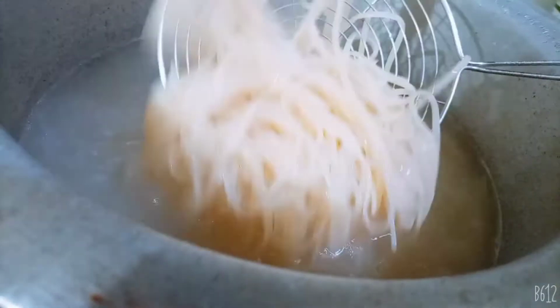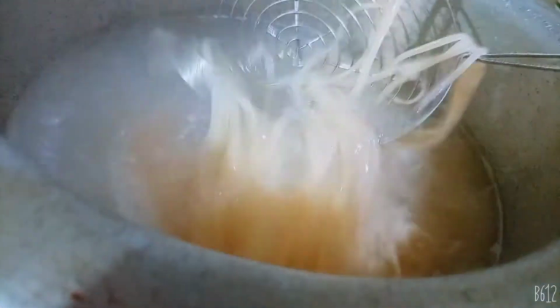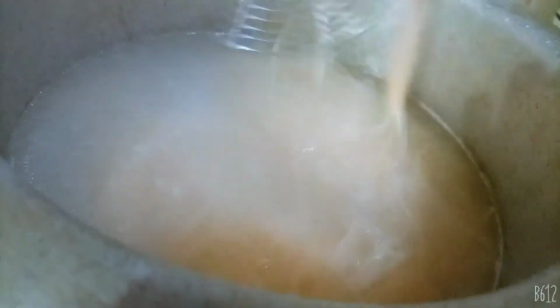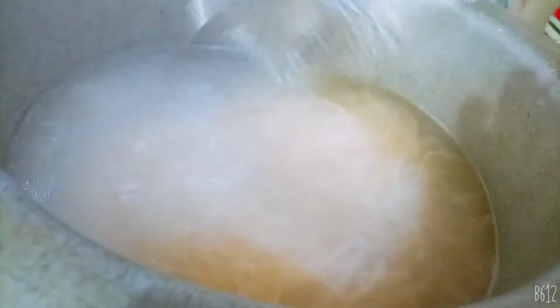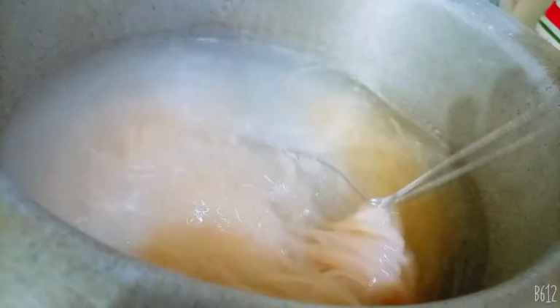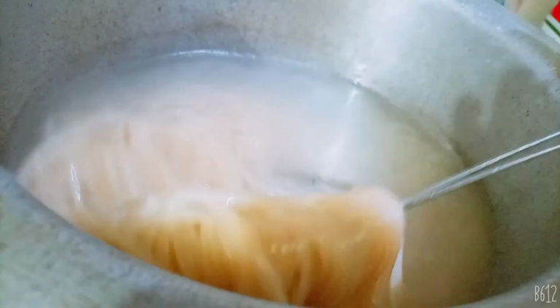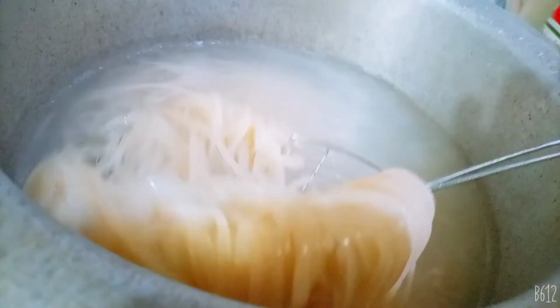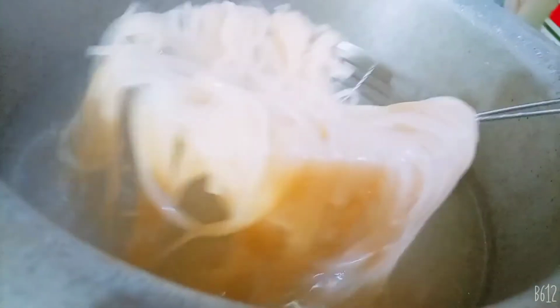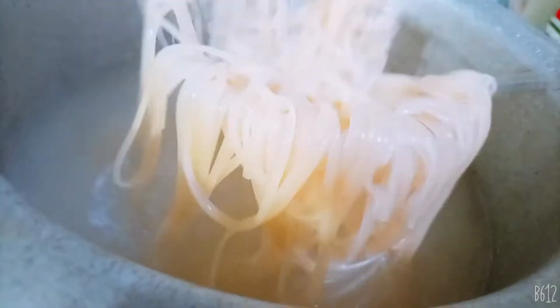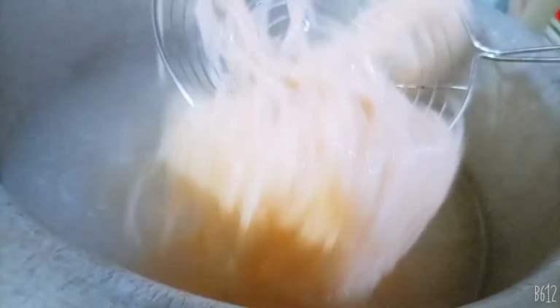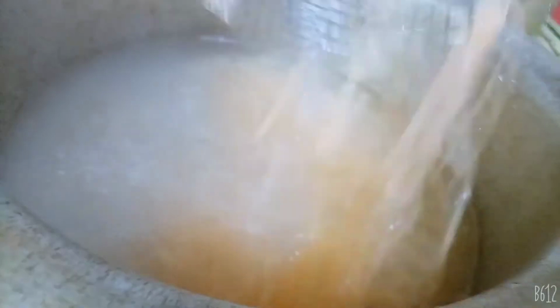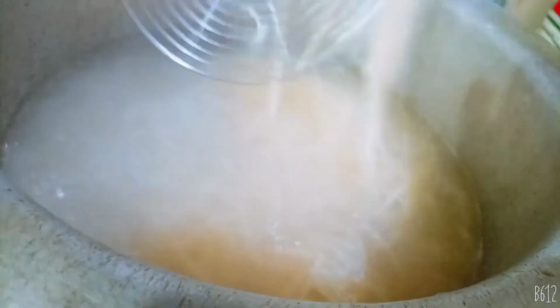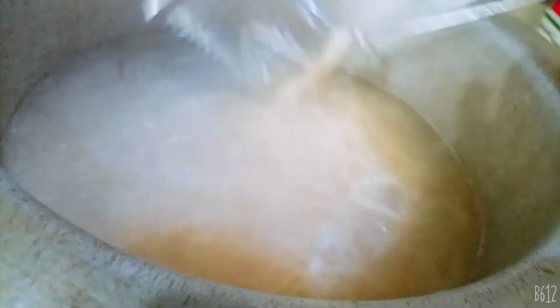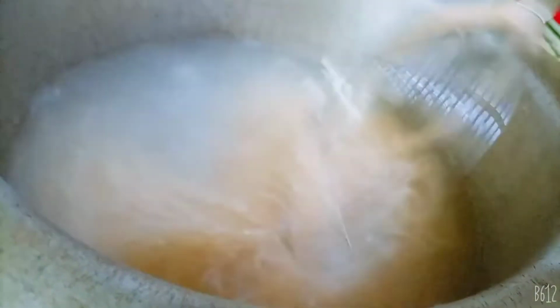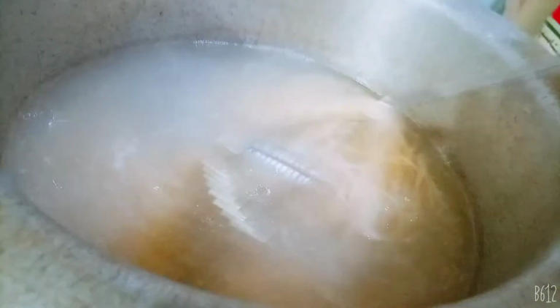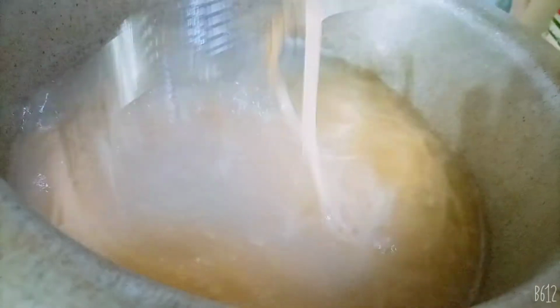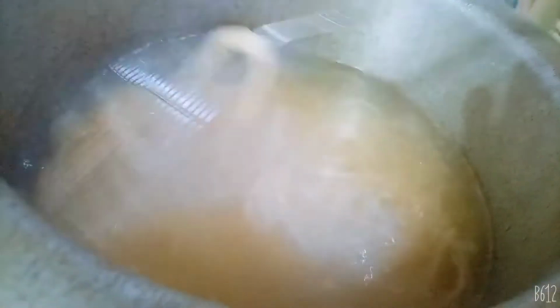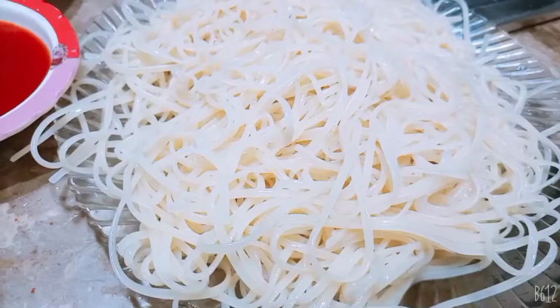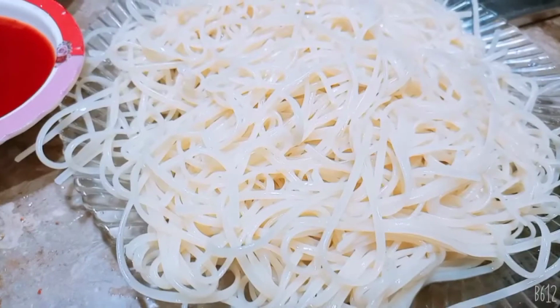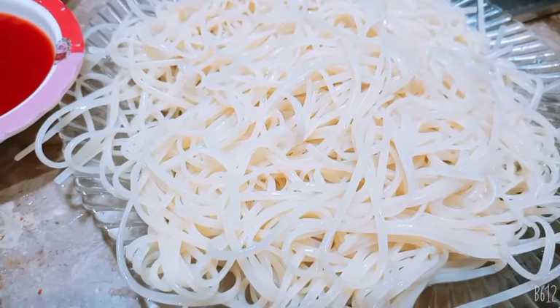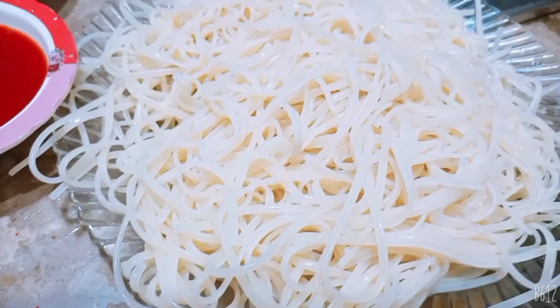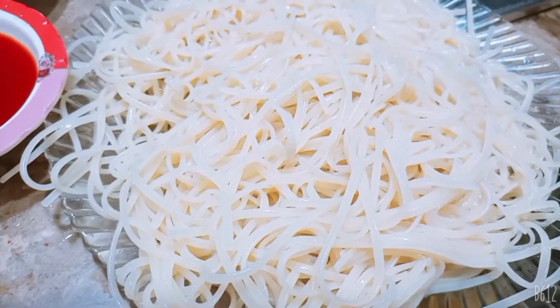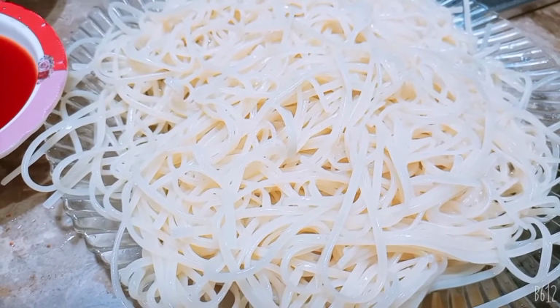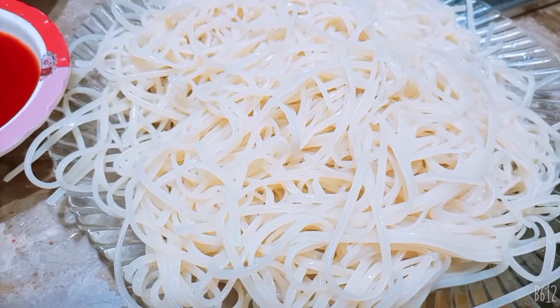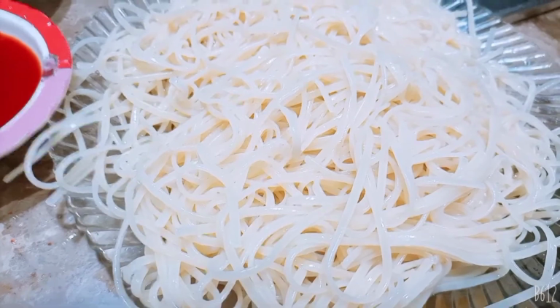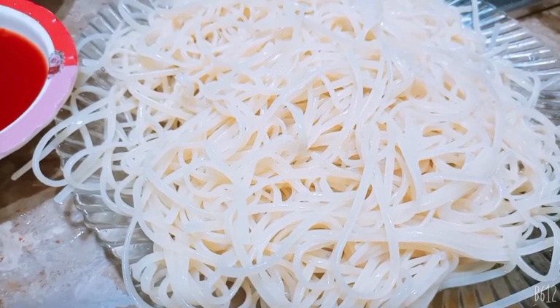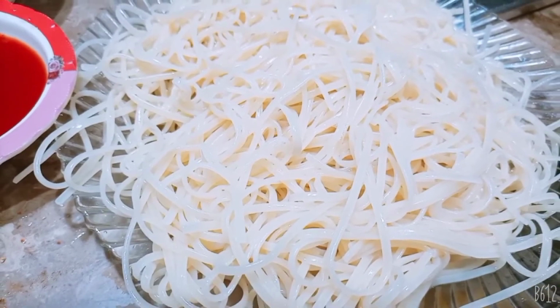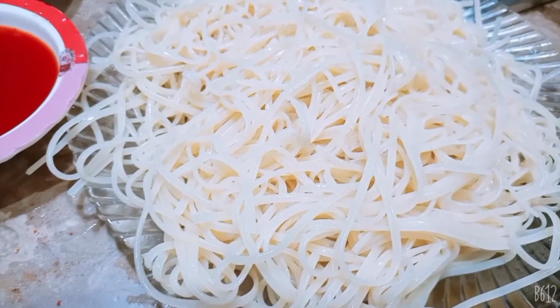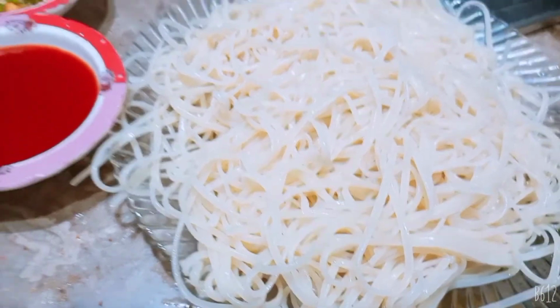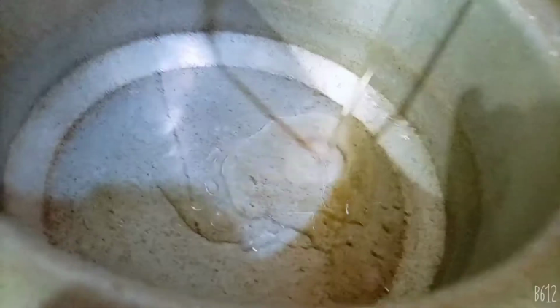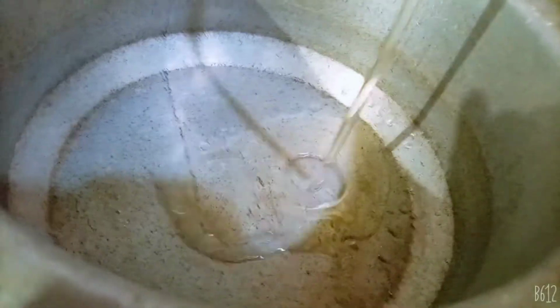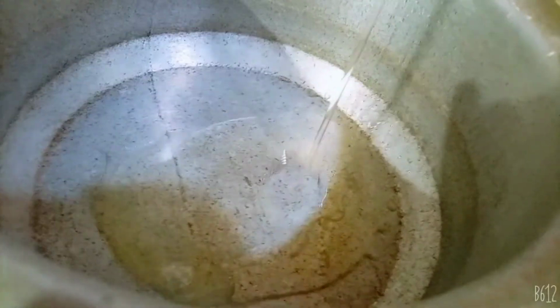Now we will remove the water and put the spaghetti in a plate. Now we will add 1 cup of water and 2-5 oil.